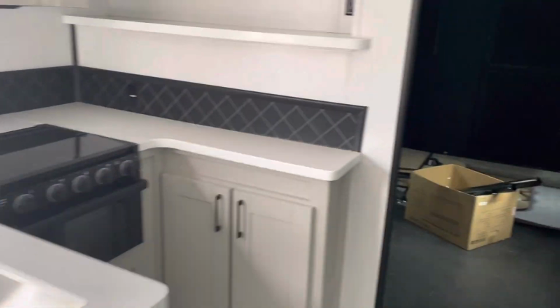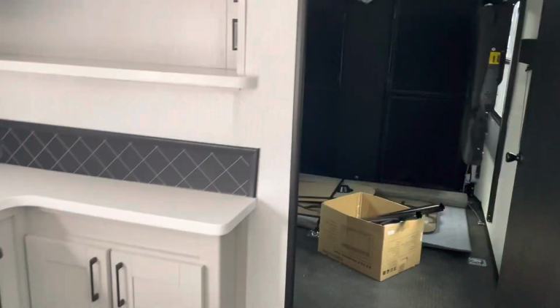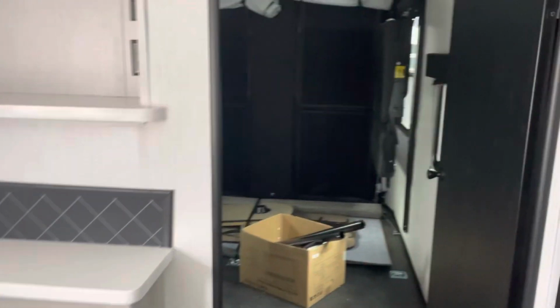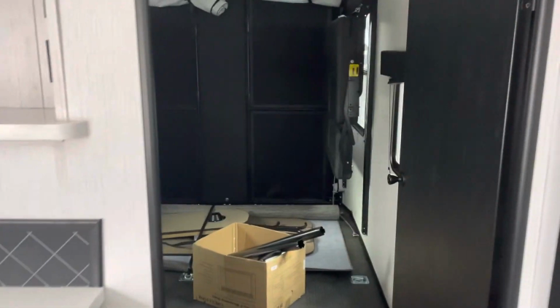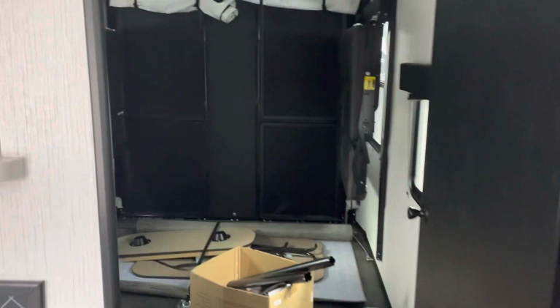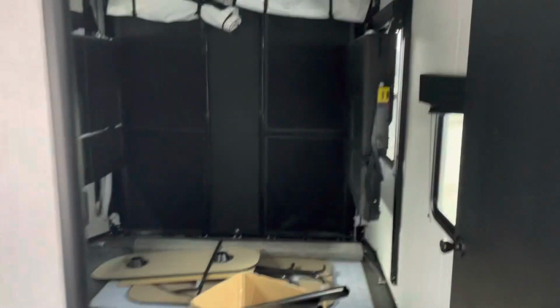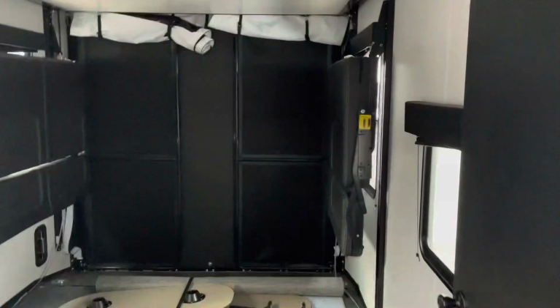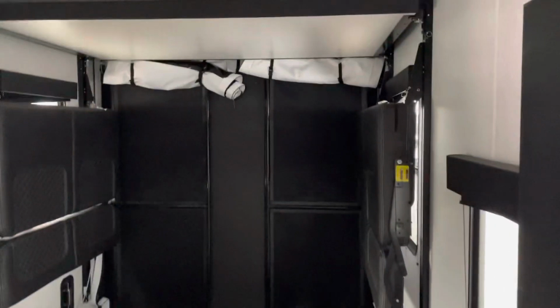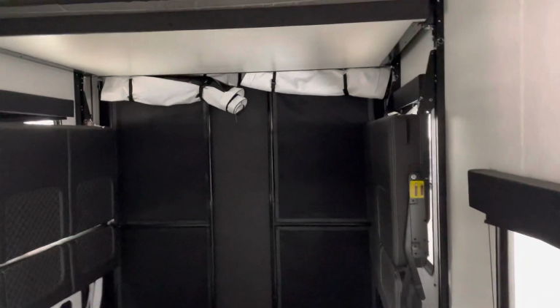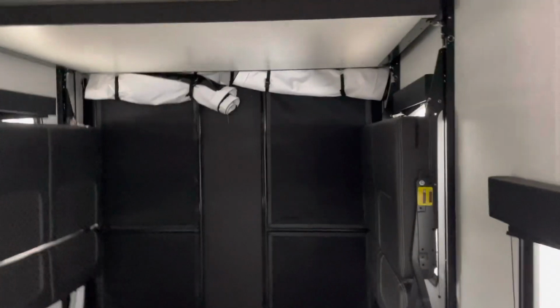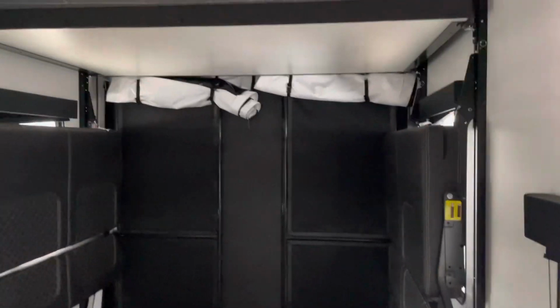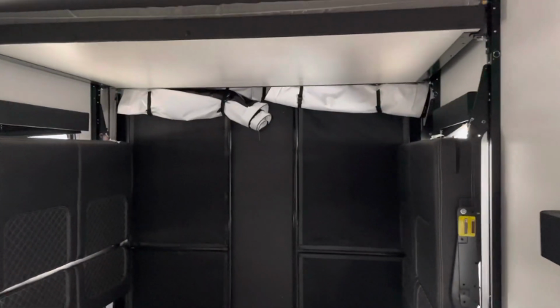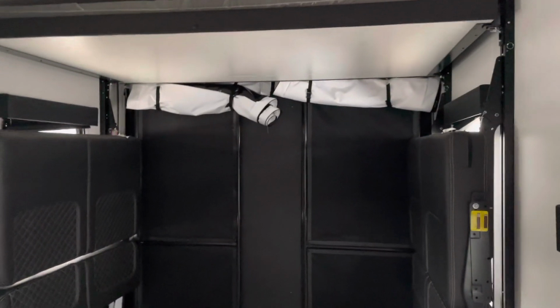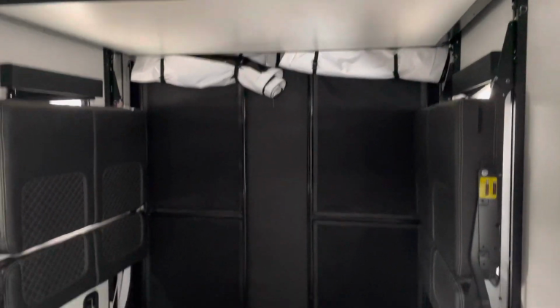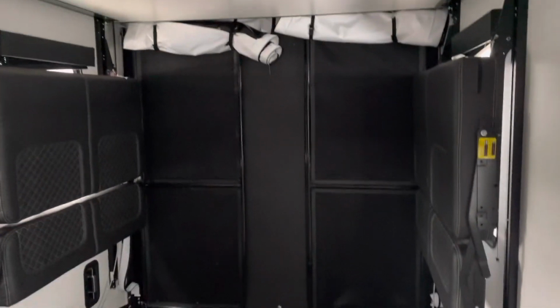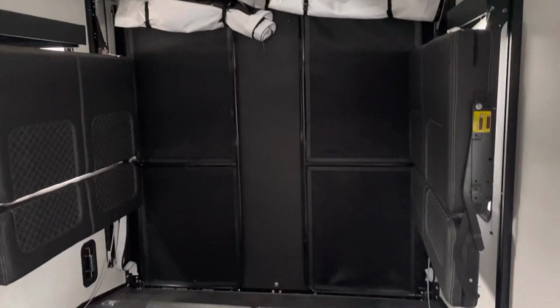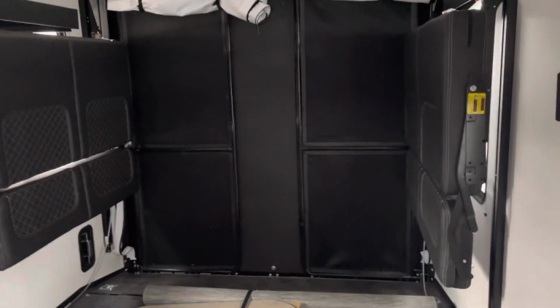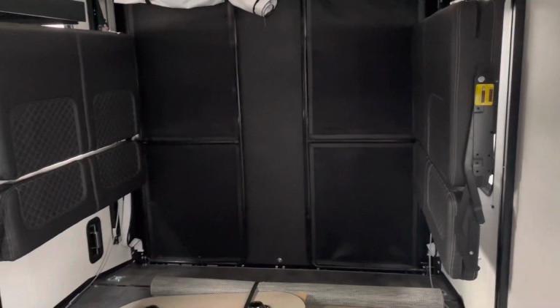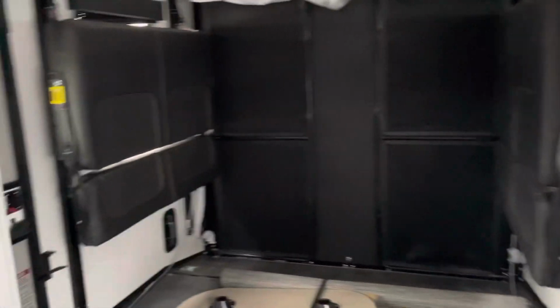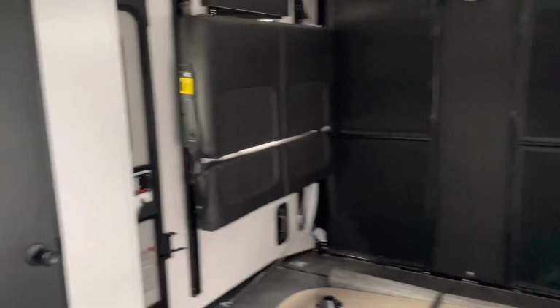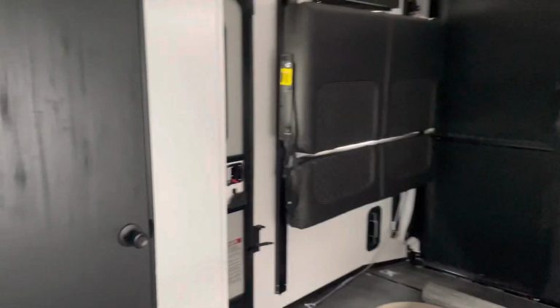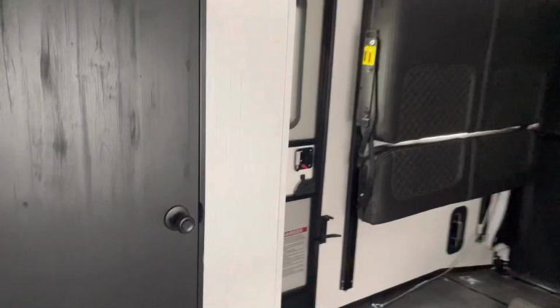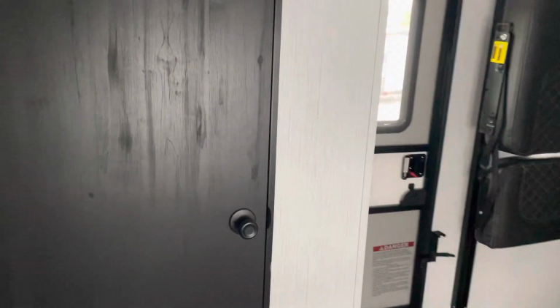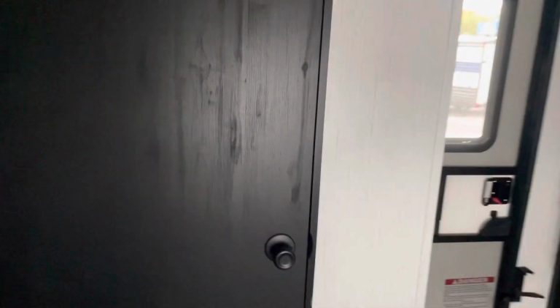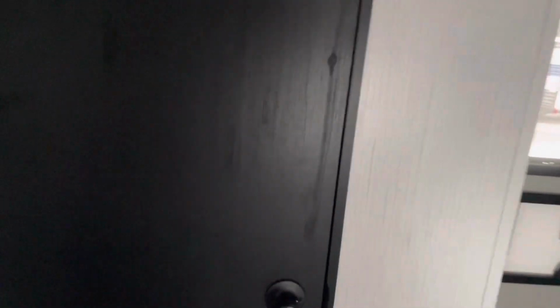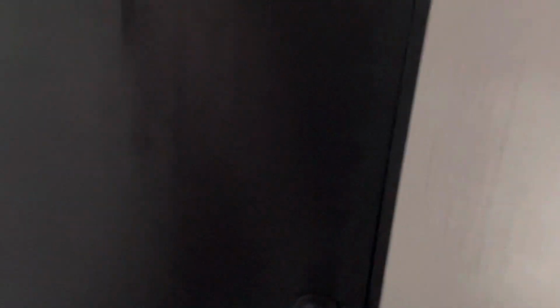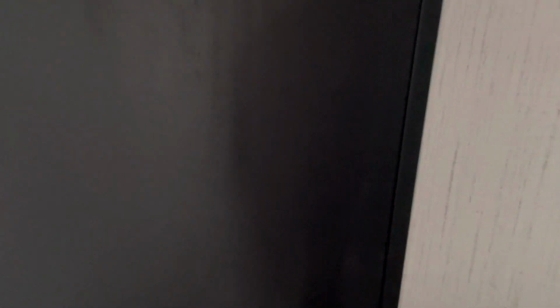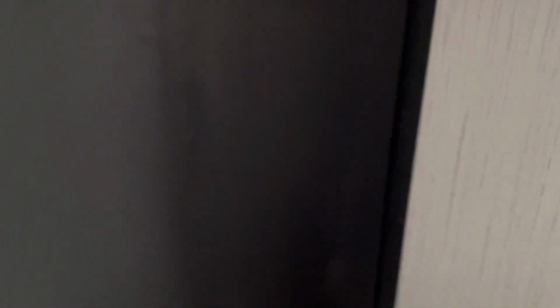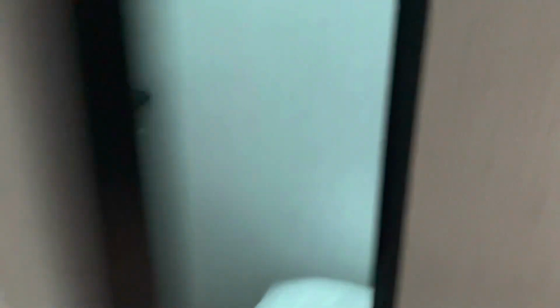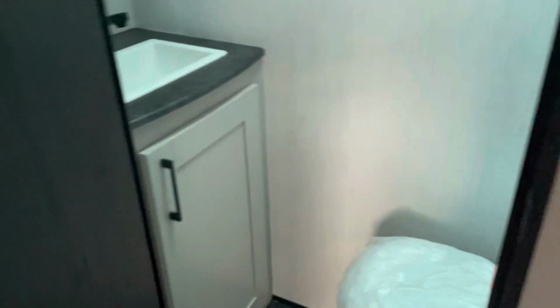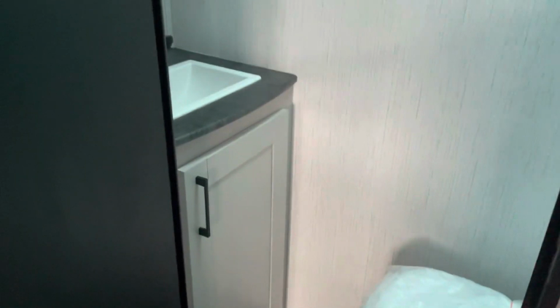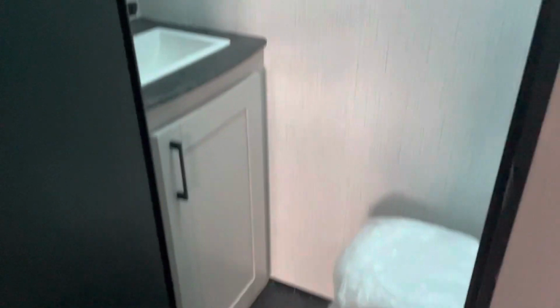As we walk to the back, we notice the happy jack power bed and back and the rear patio. And then this model features also an additional half bath back here.